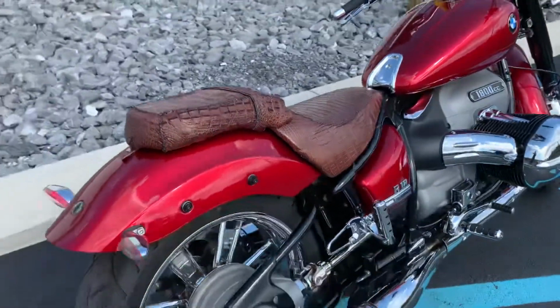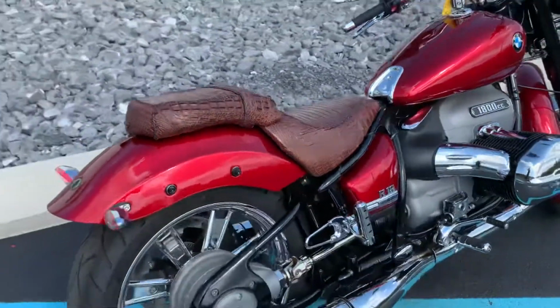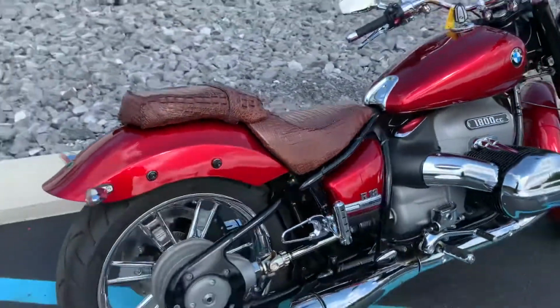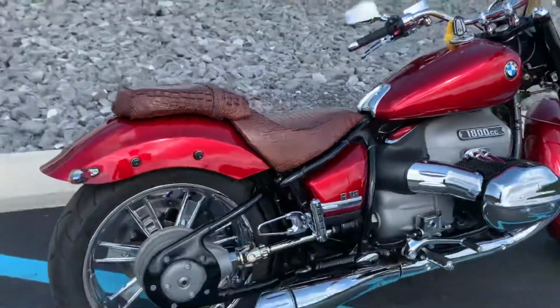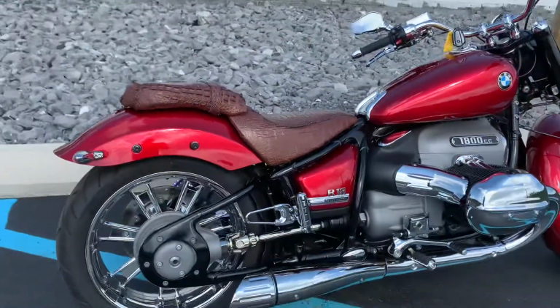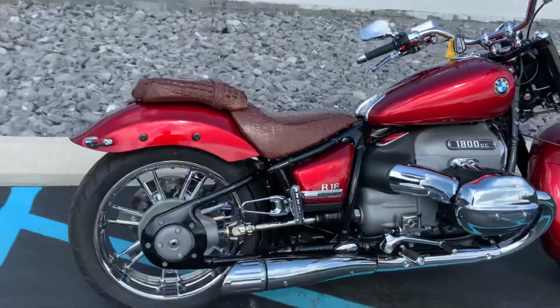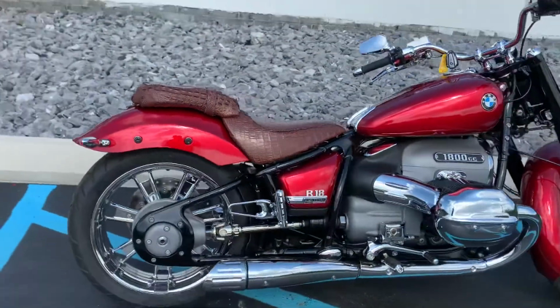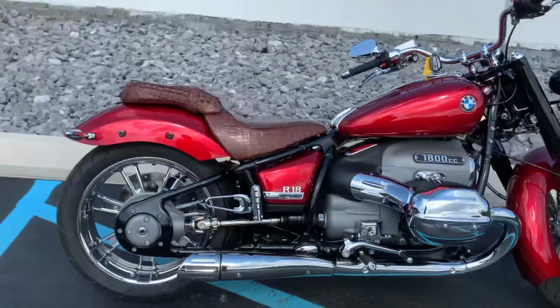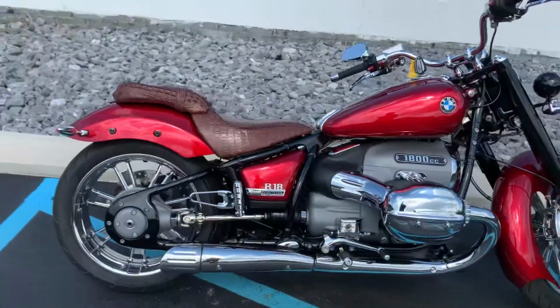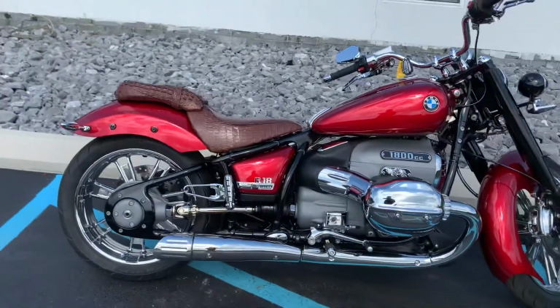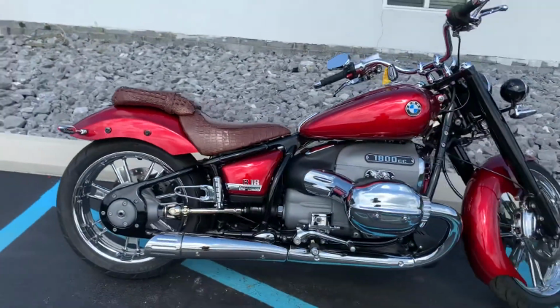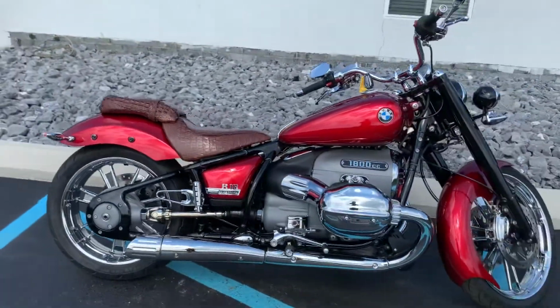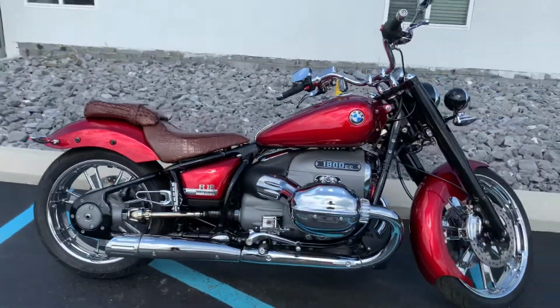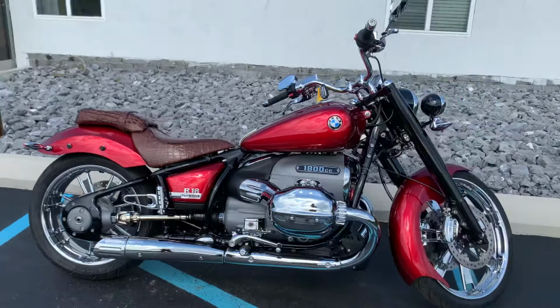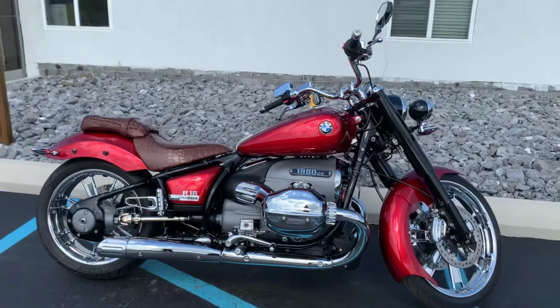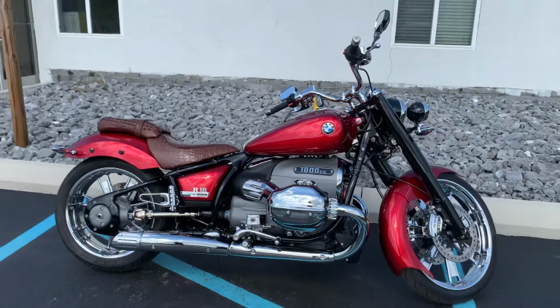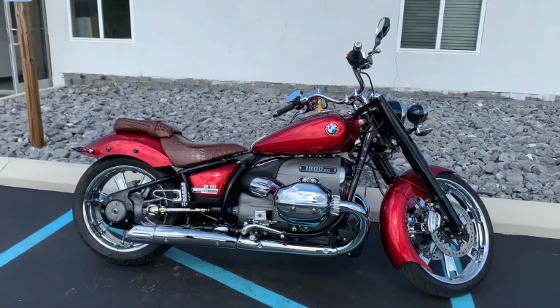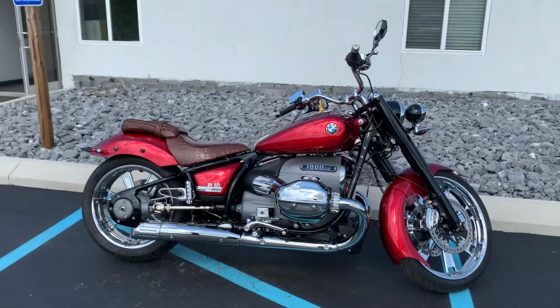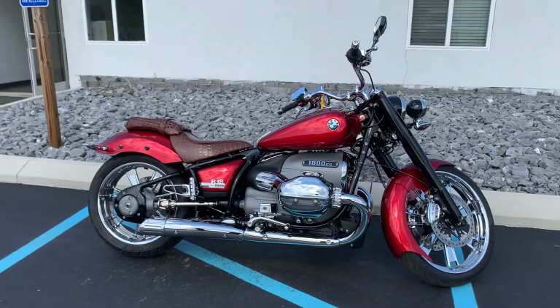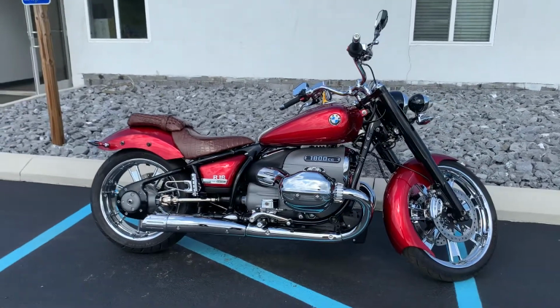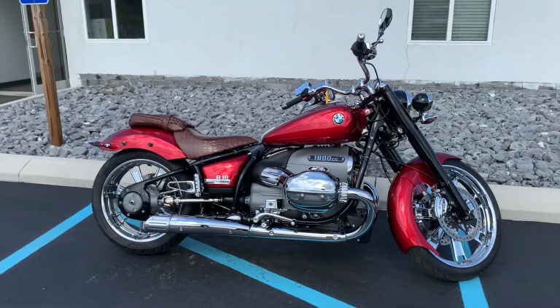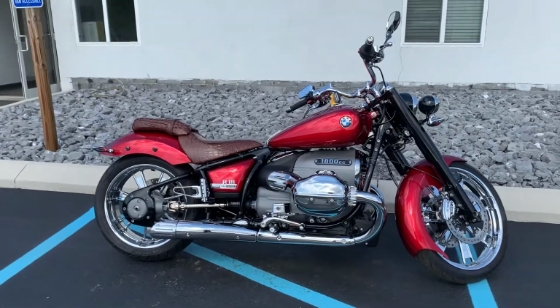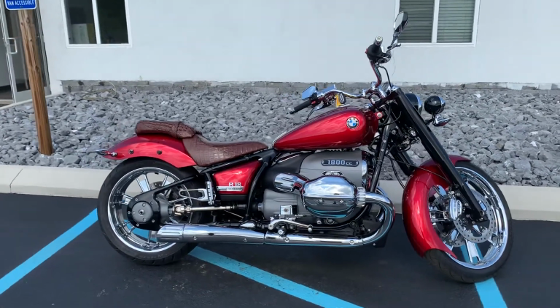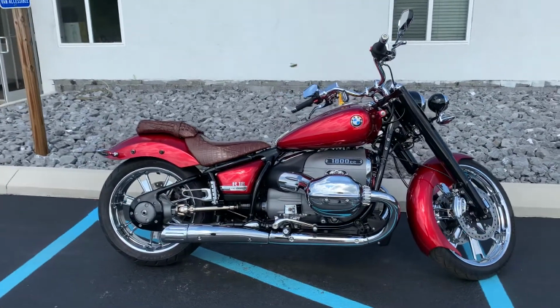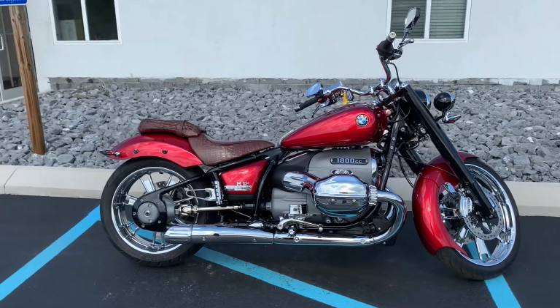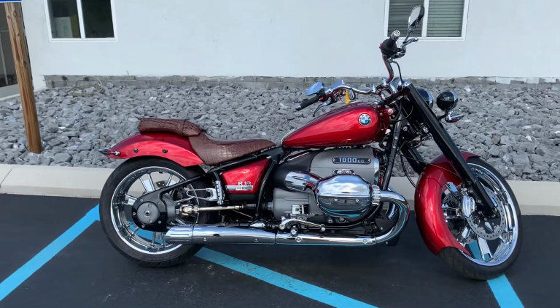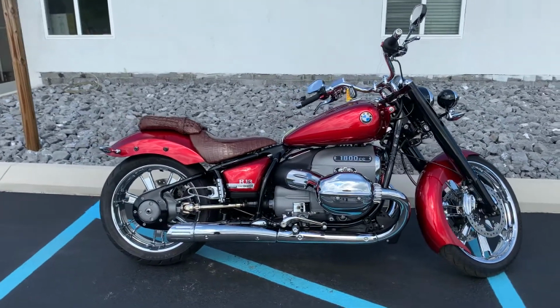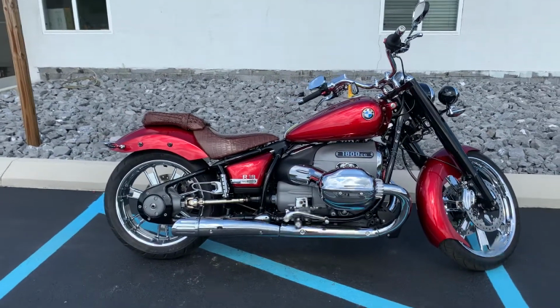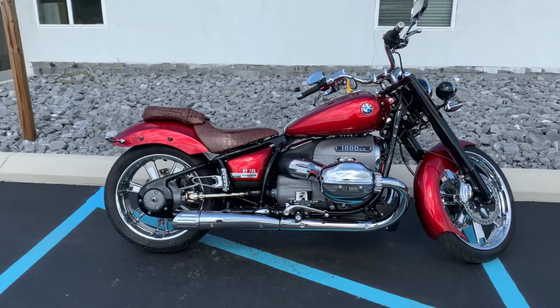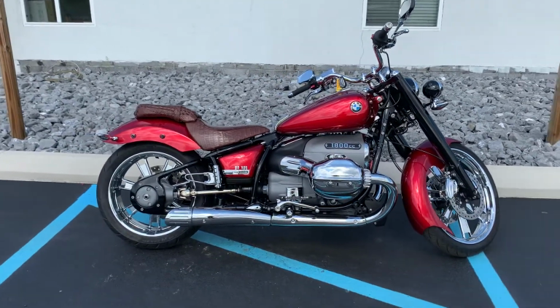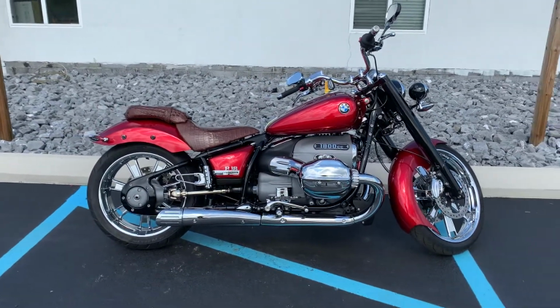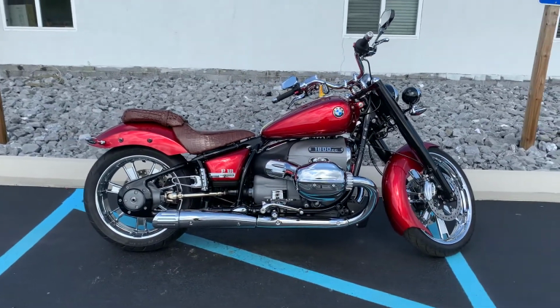Give us a call today or email info at Kissel Motorsports dot com for more information. We're happy to schedule a test ride on this R18. Thank you.